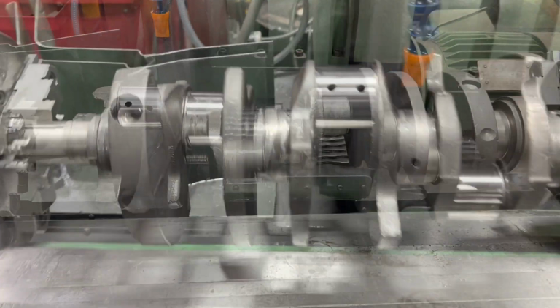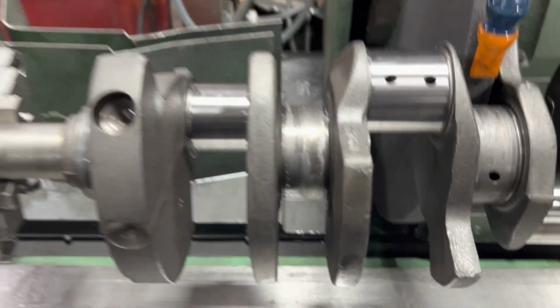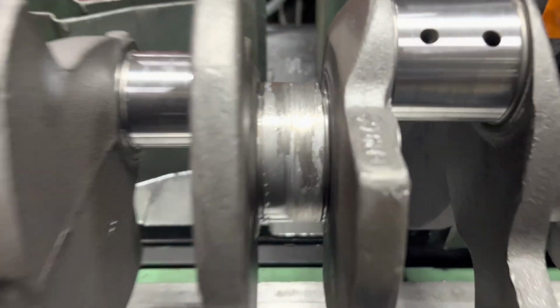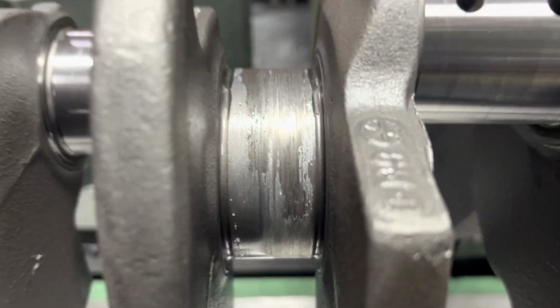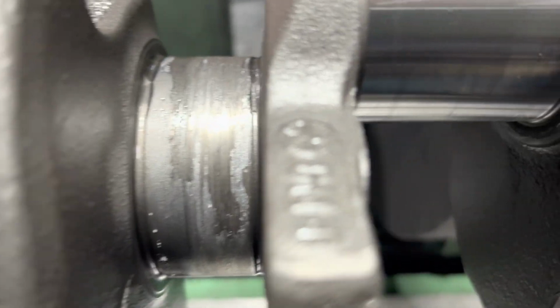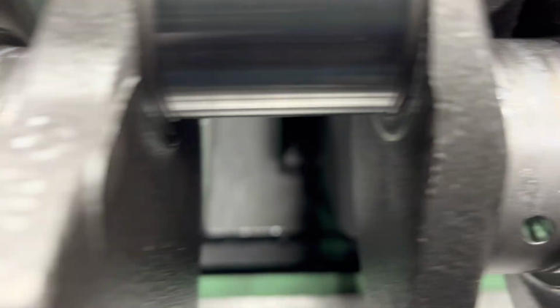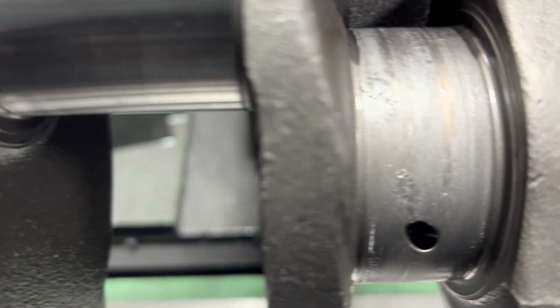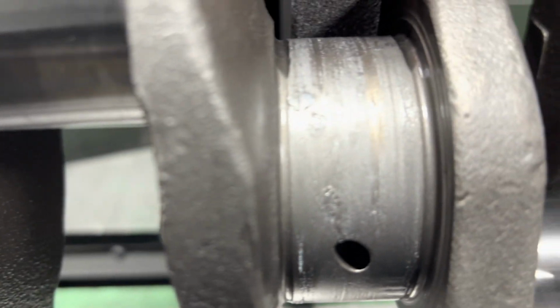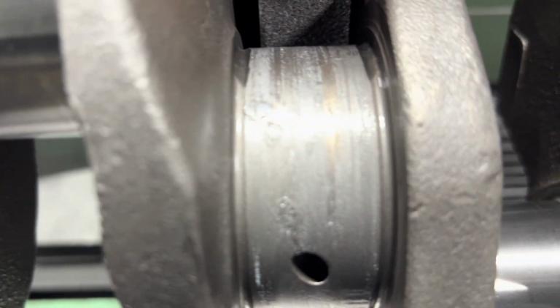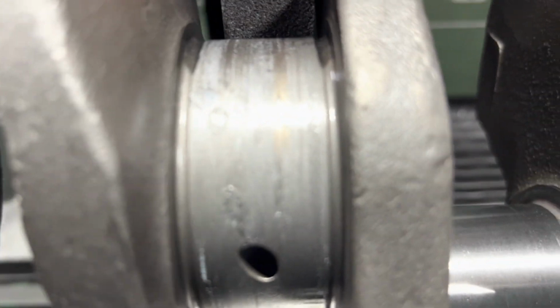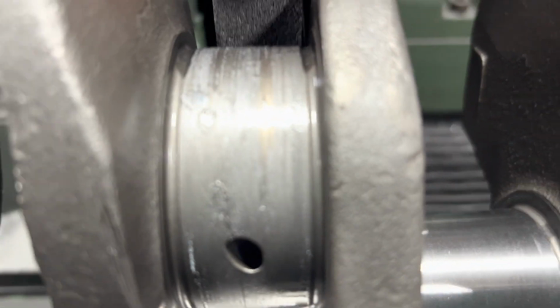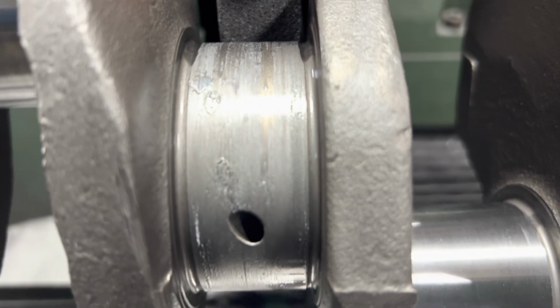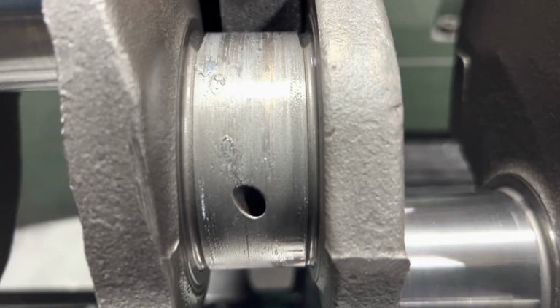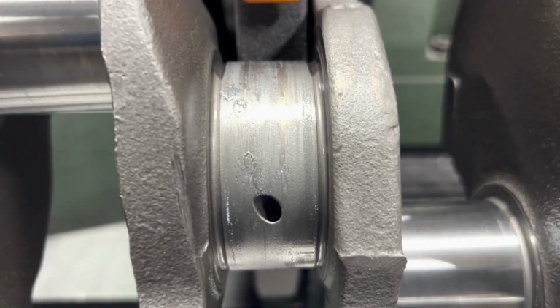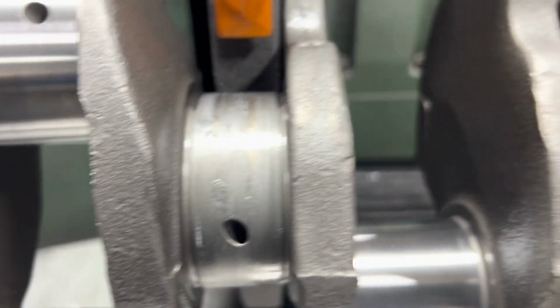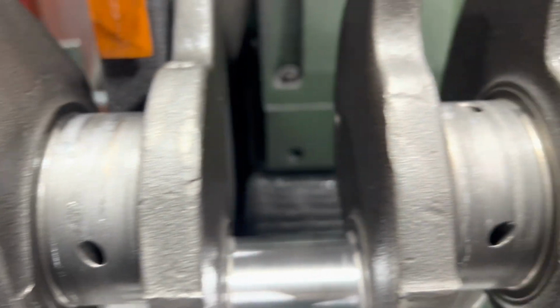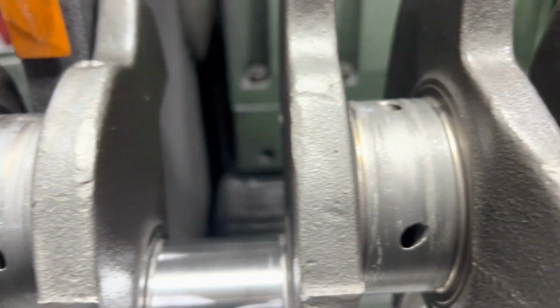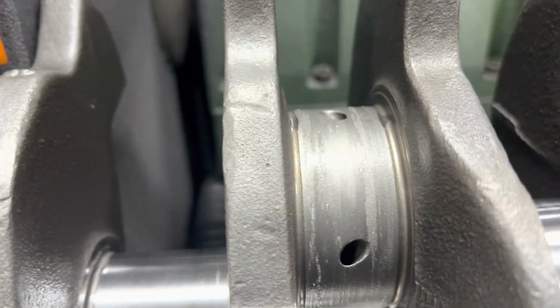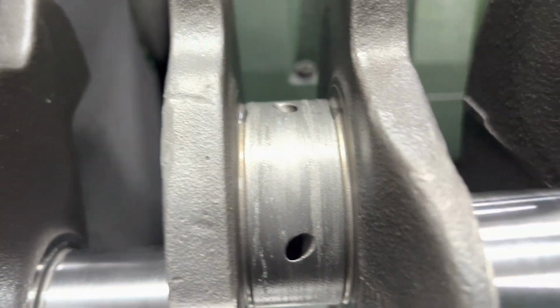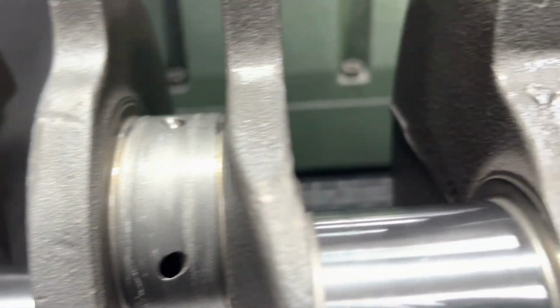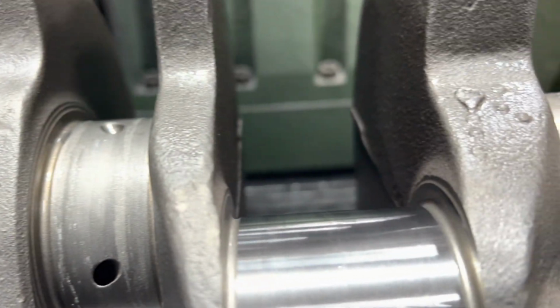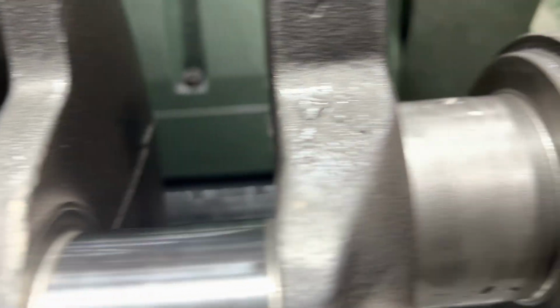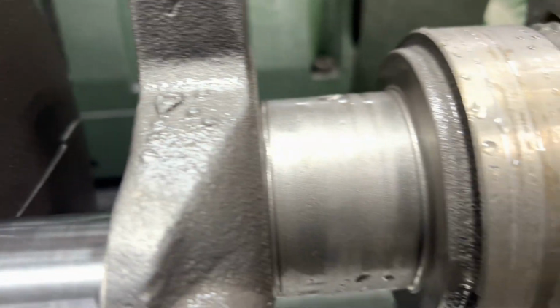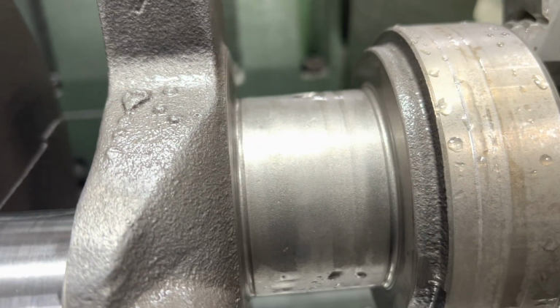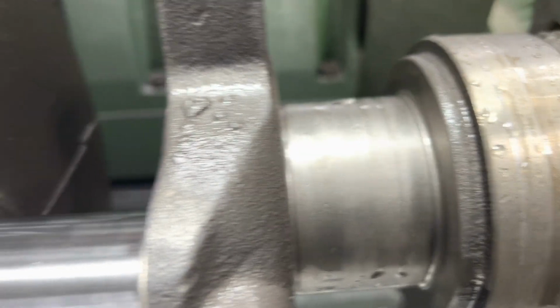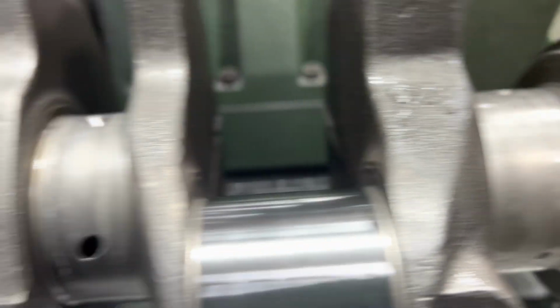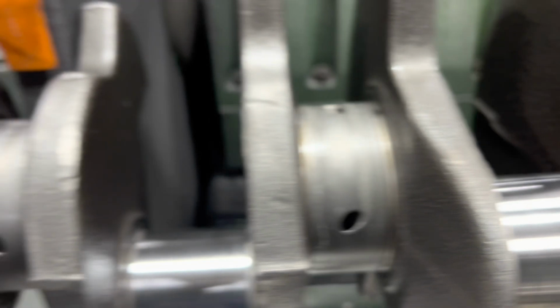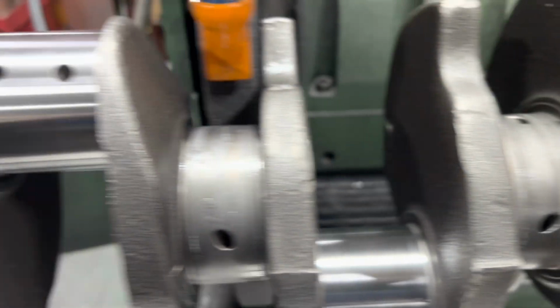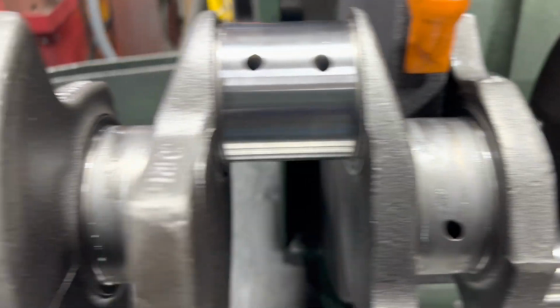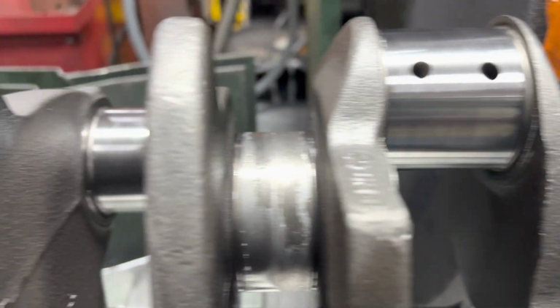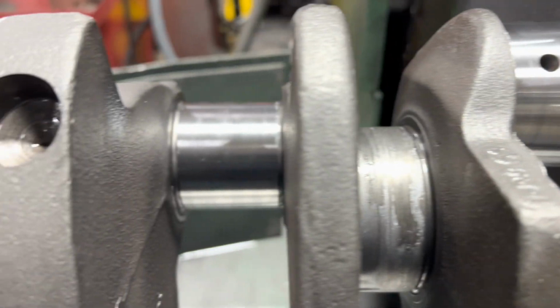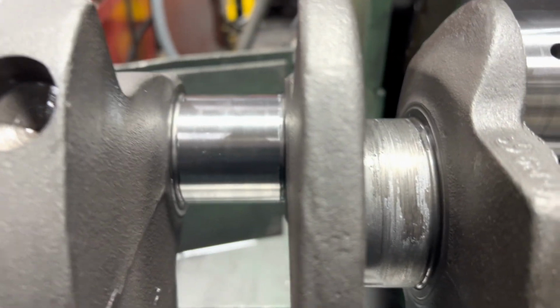We got the rods all done. Now it's on to the mains — I've got some material stuck to them, so let's see if we can get these to go ten and not twenty. The rear one's good.